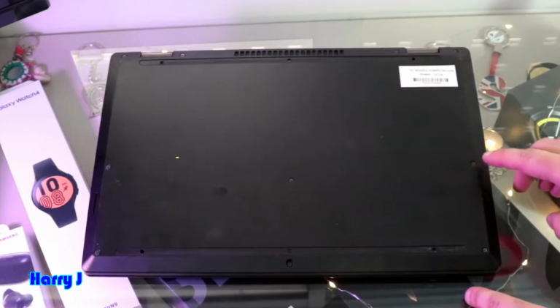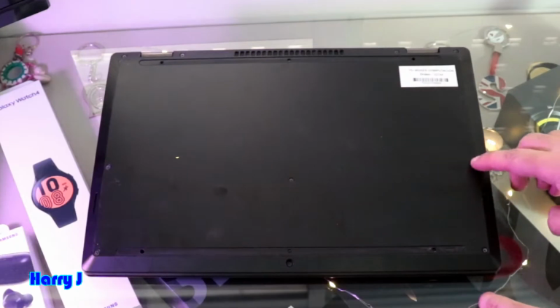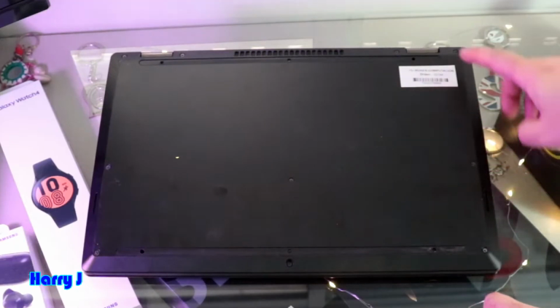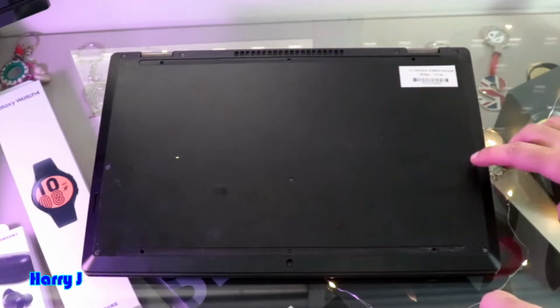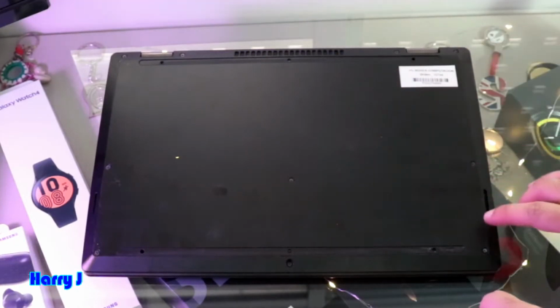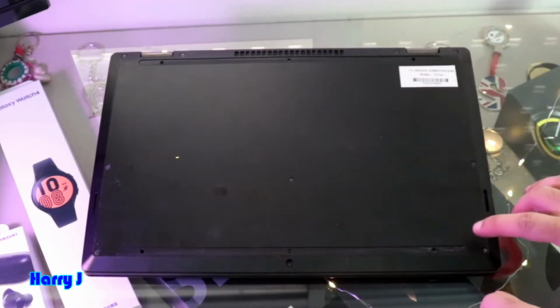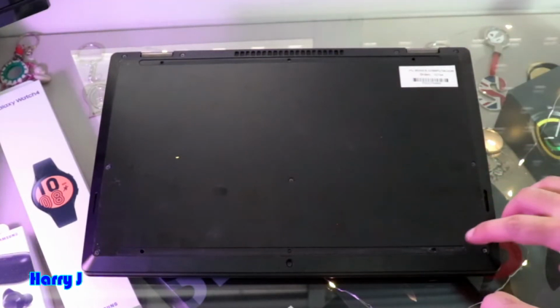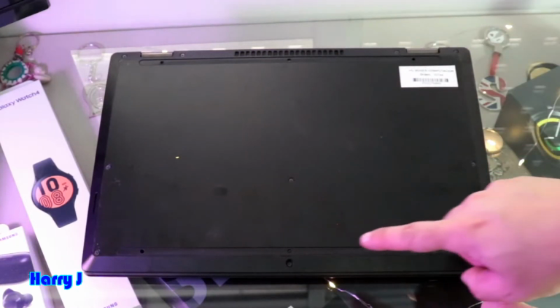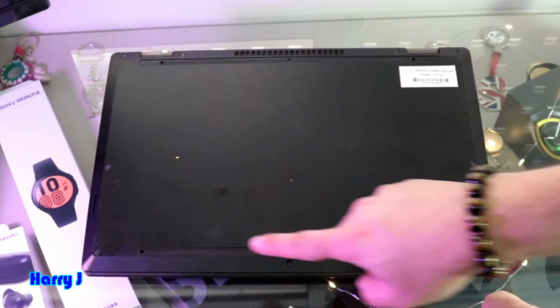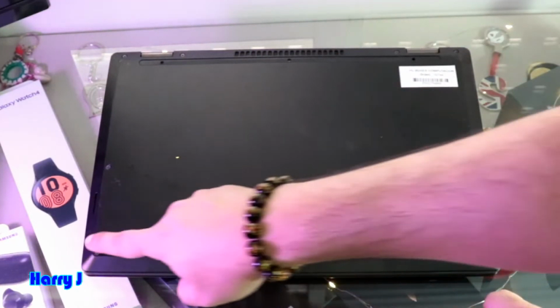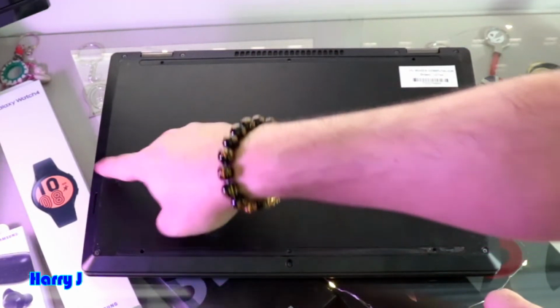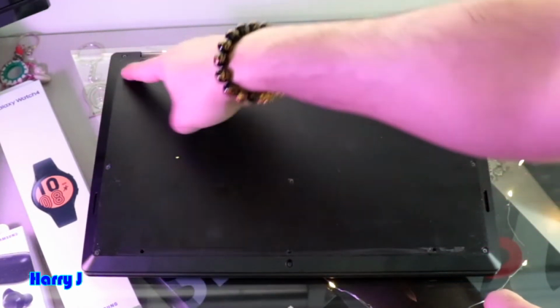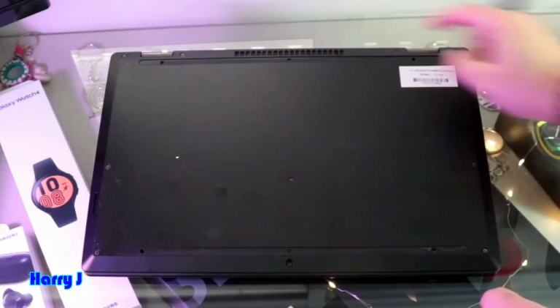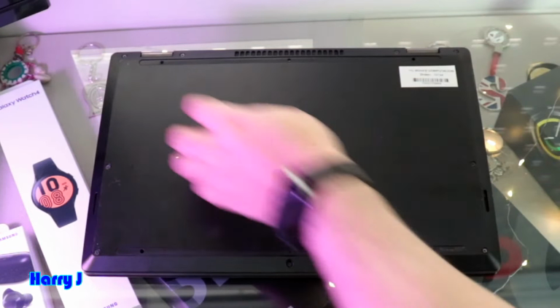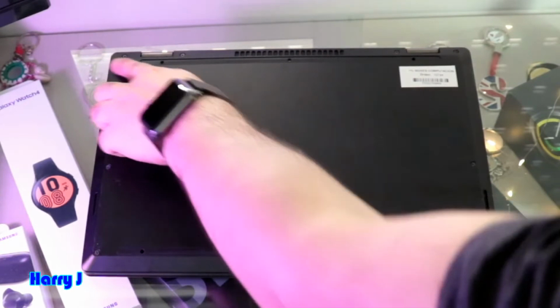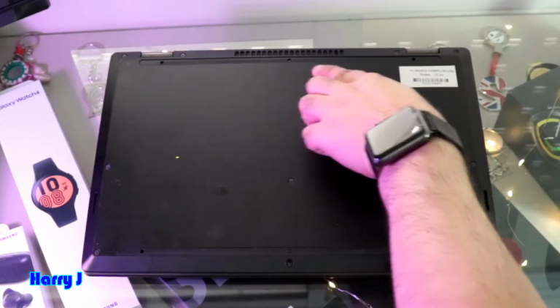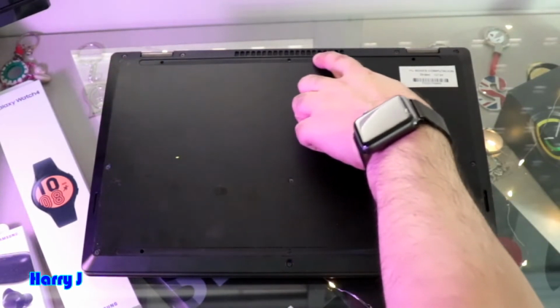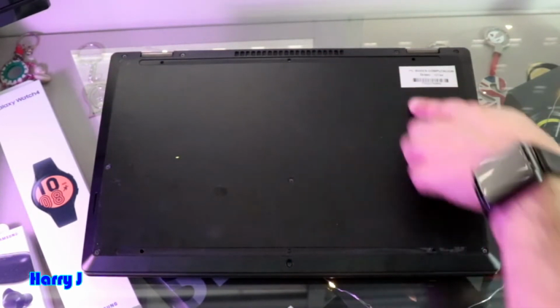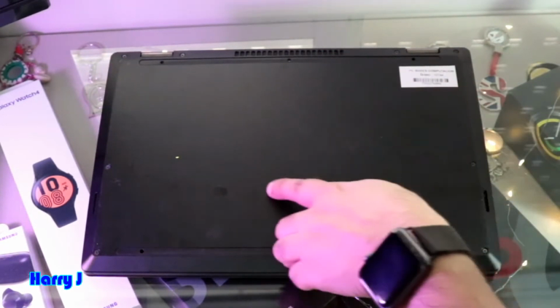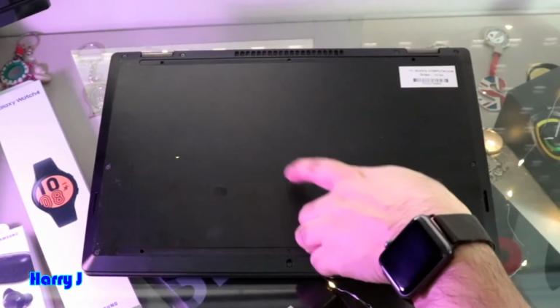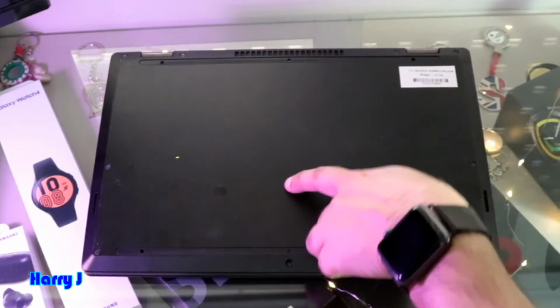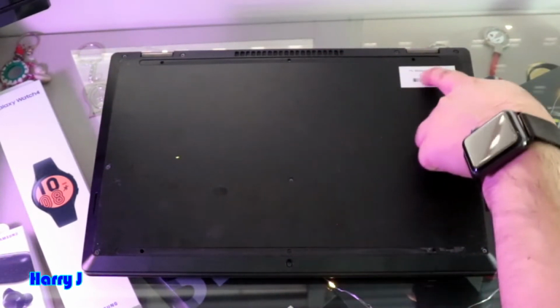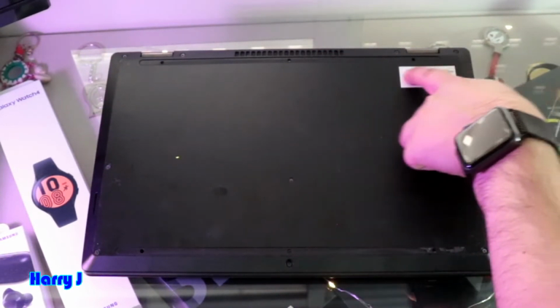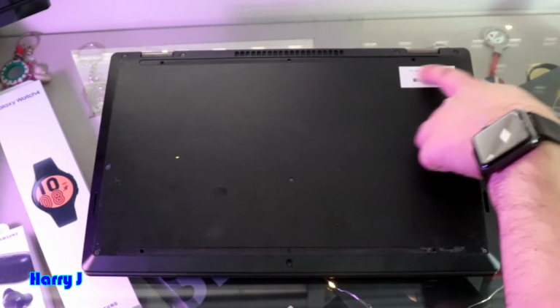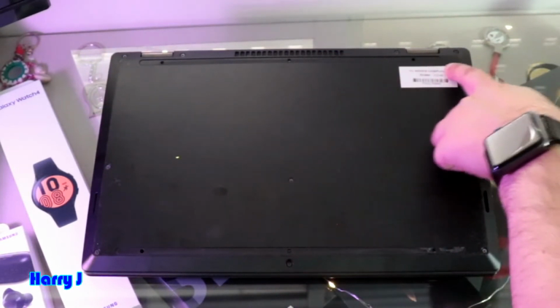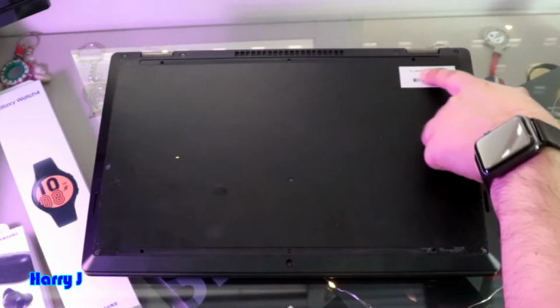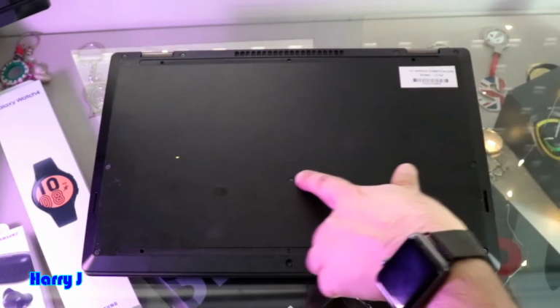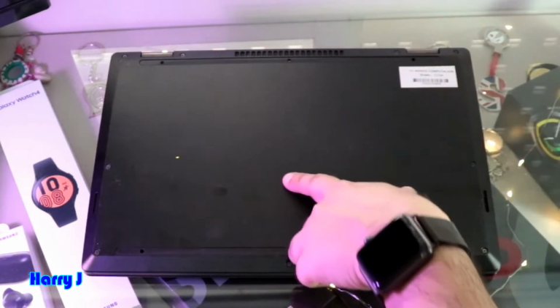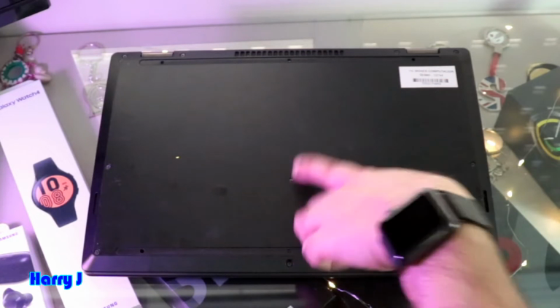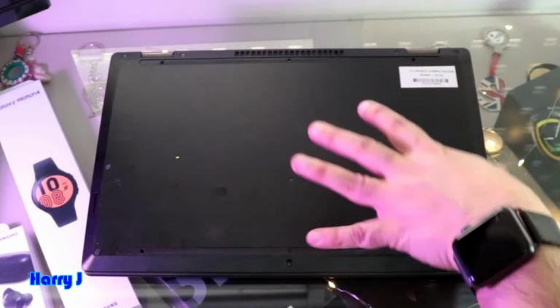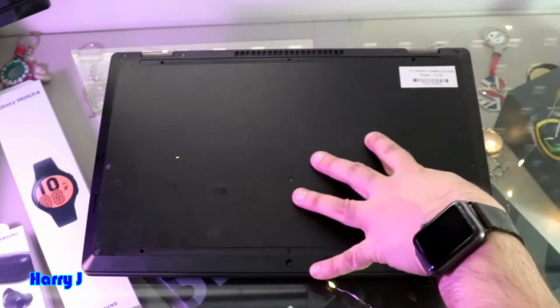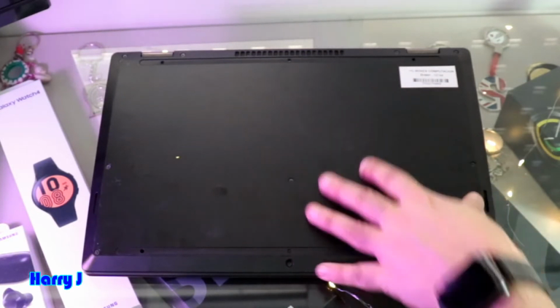We have one, two, three, four, five, six screws as I see. Seven — here underneath the sticker sometimes you have. So seven screws I have.